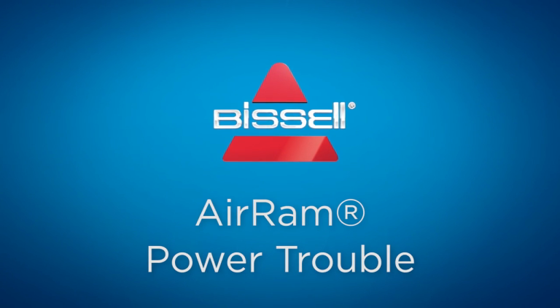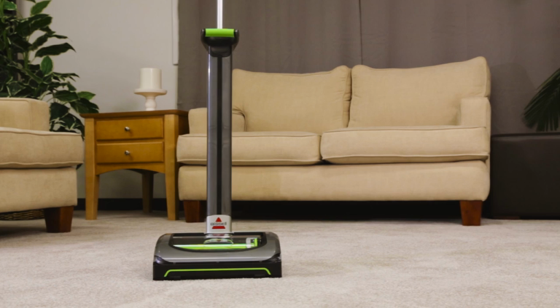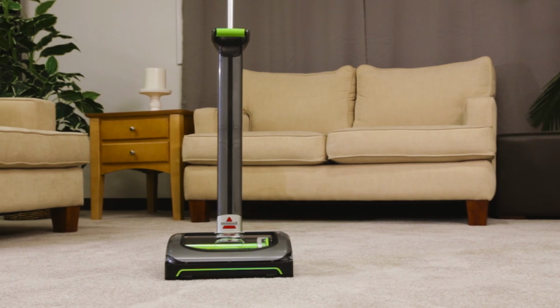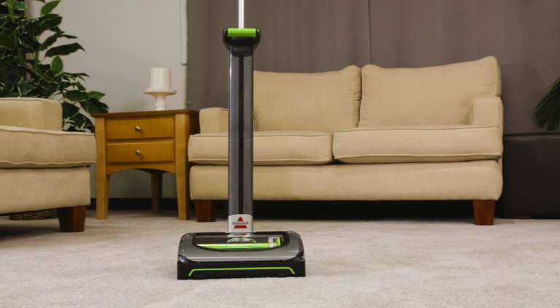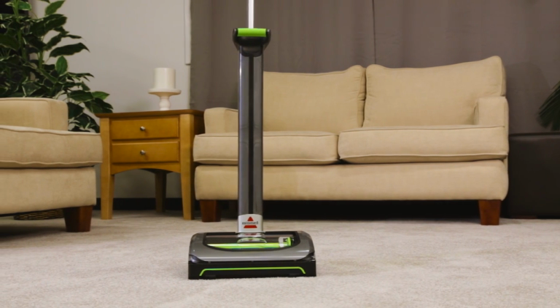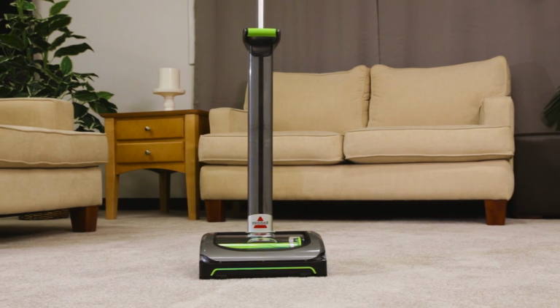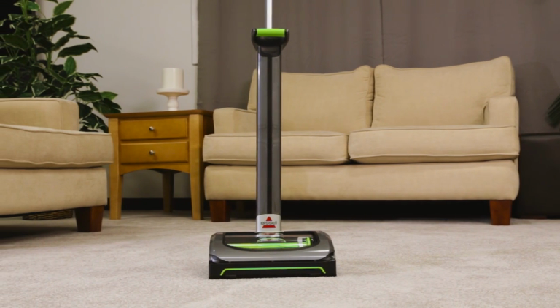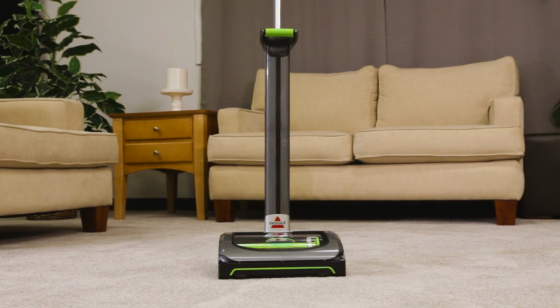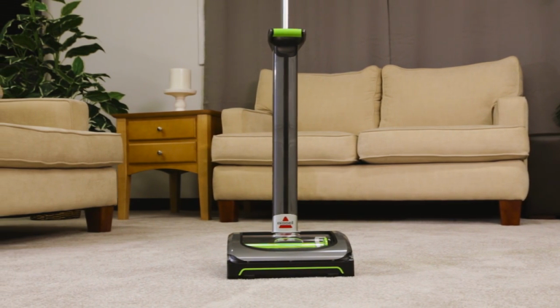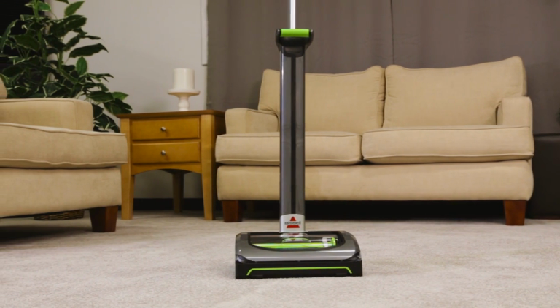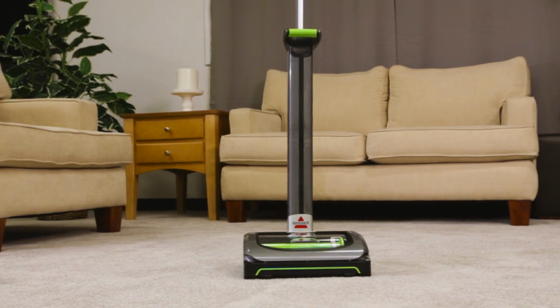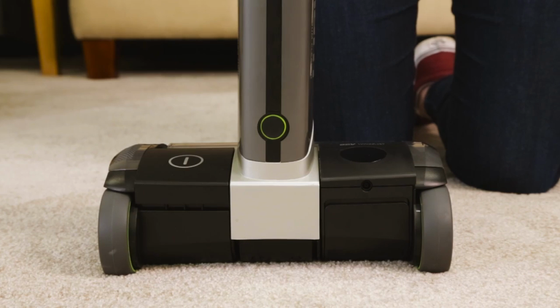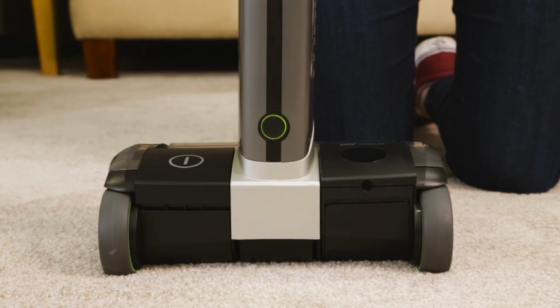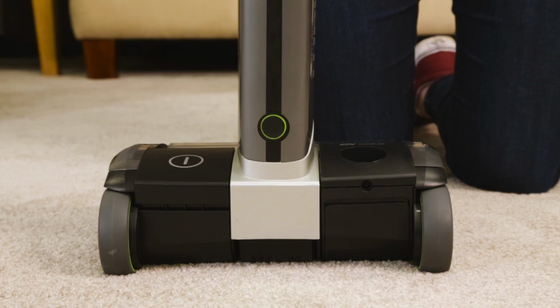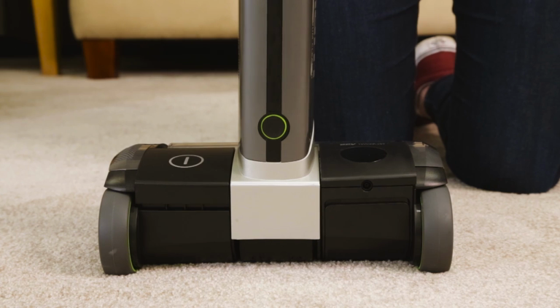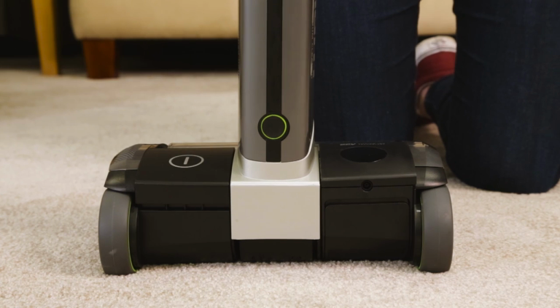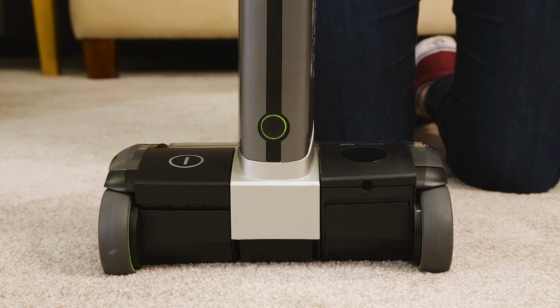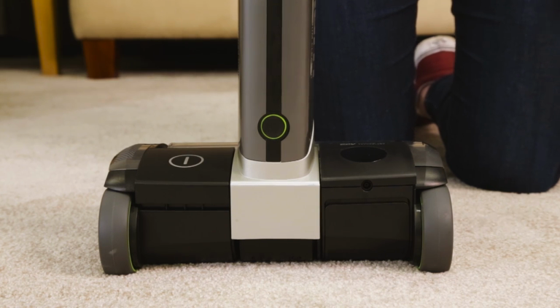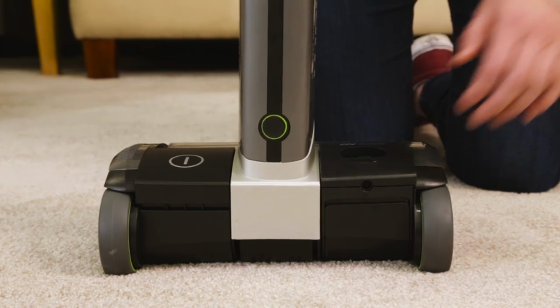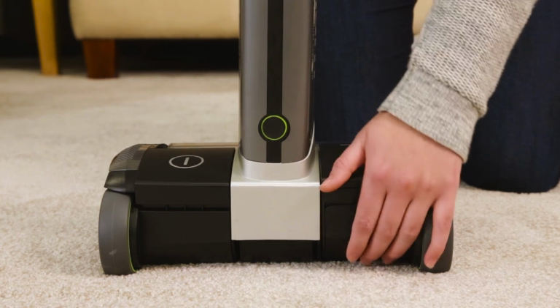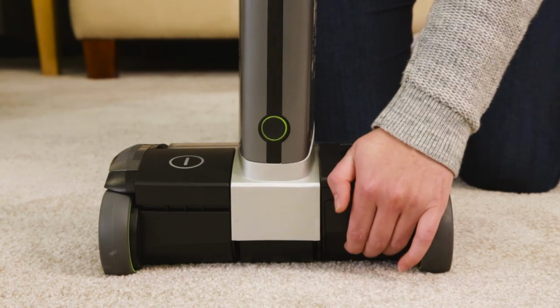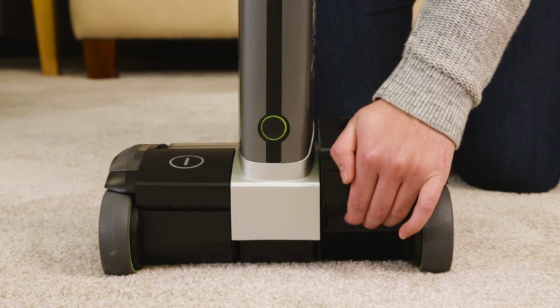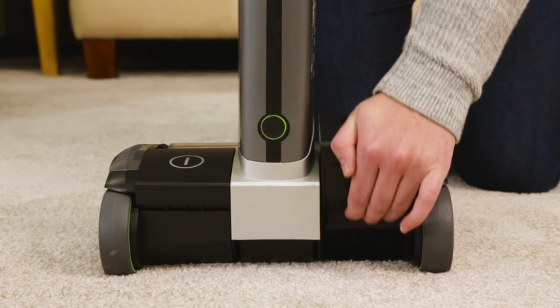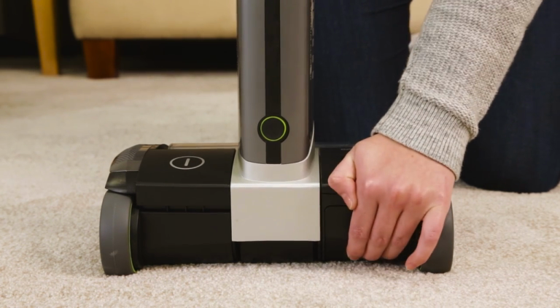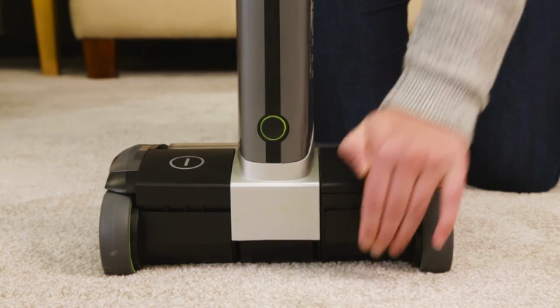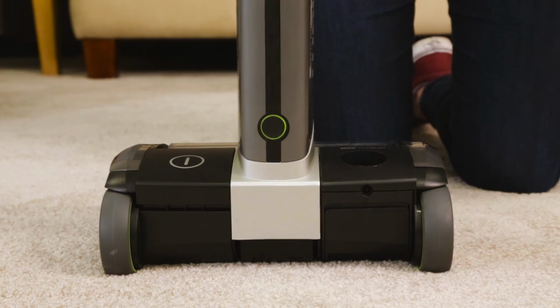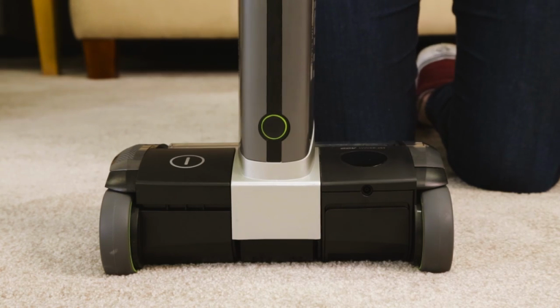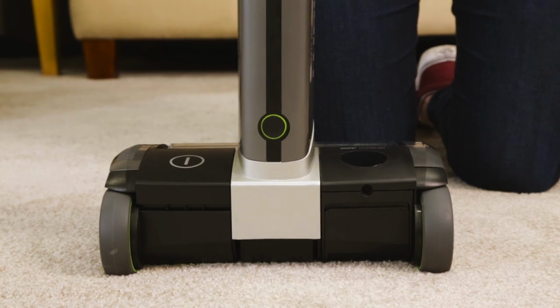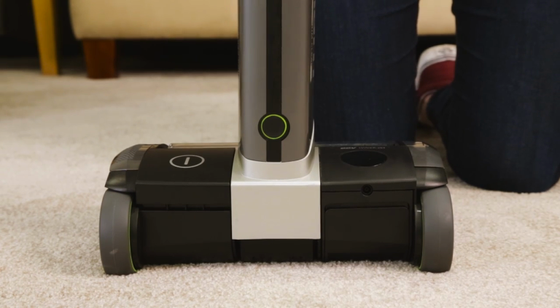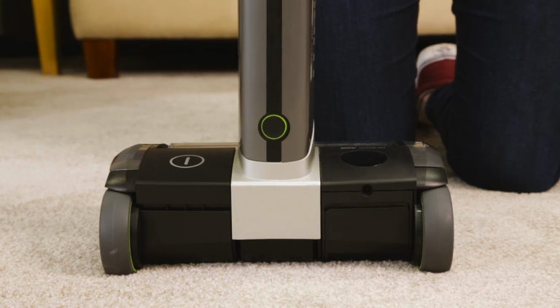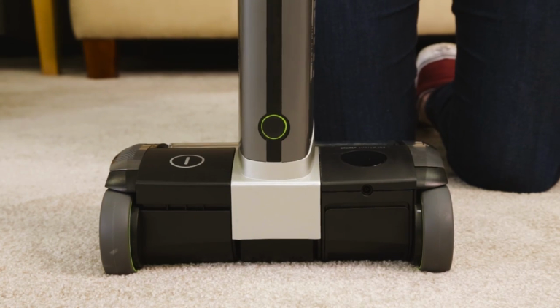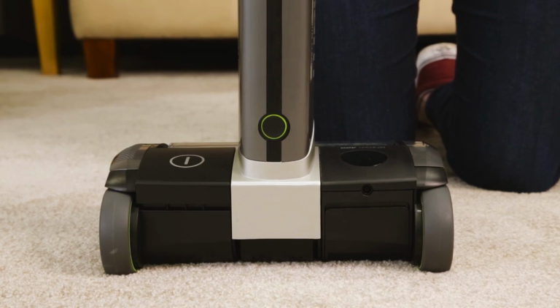If your AirRam has no power or won't hold a charge, here are some tips. Make sure the battery is properly secure. Grasp the battery and lift up, then push down into place until it clicks. The battery should sit flush.